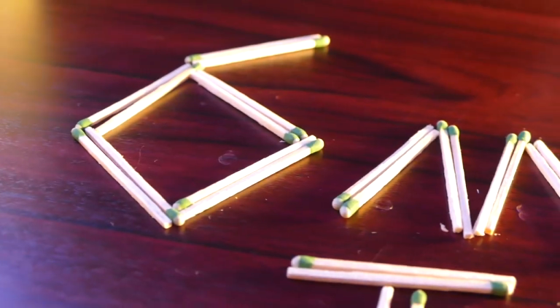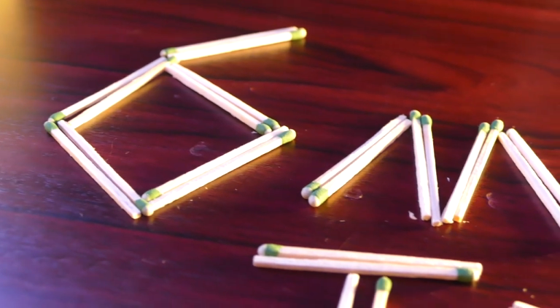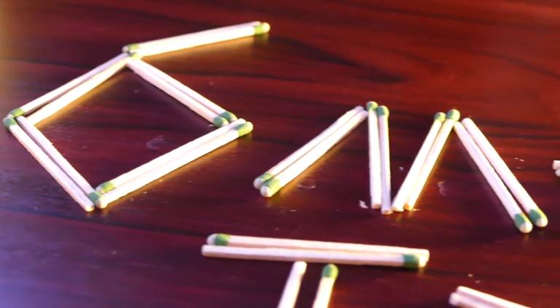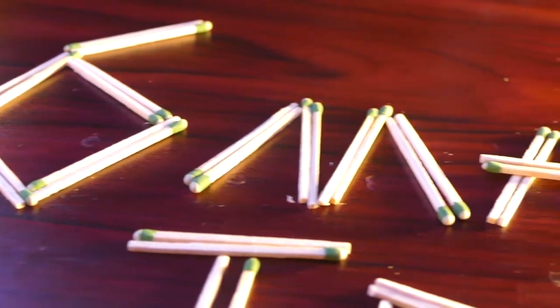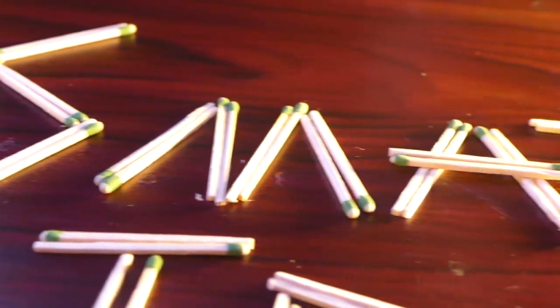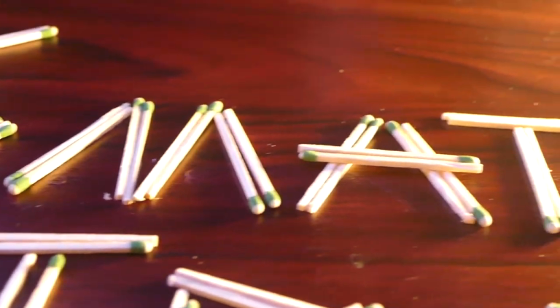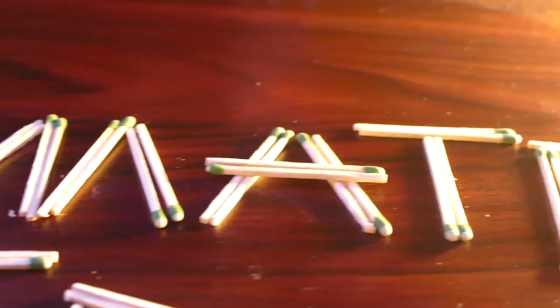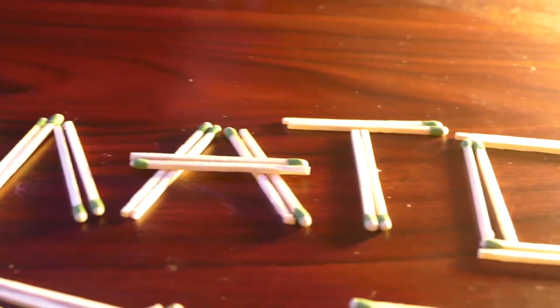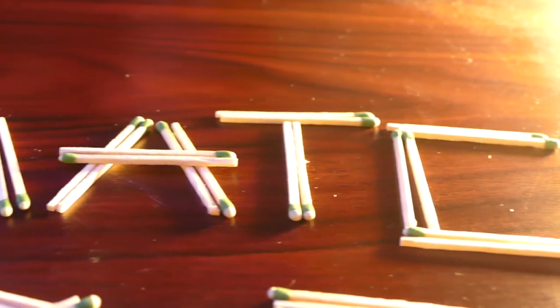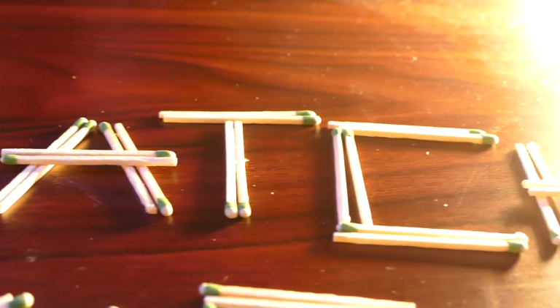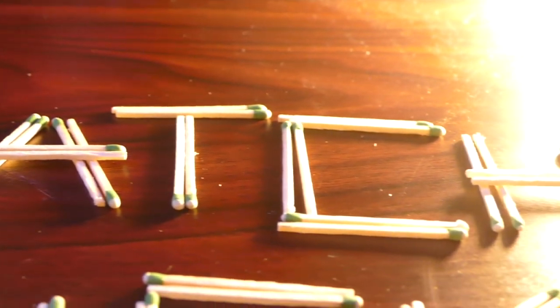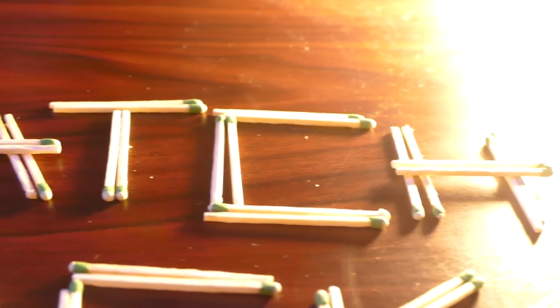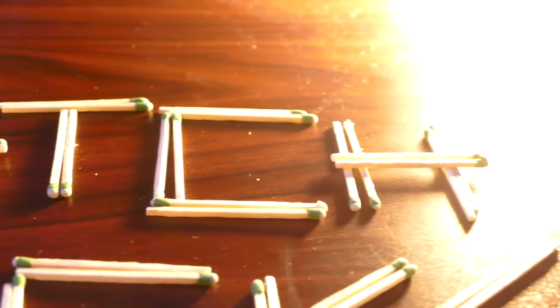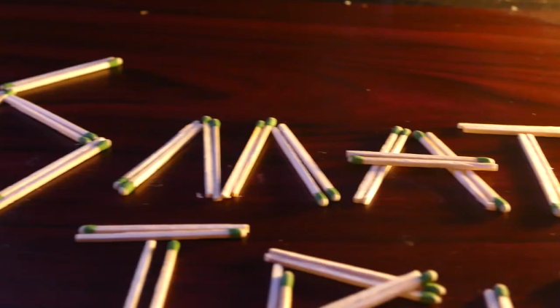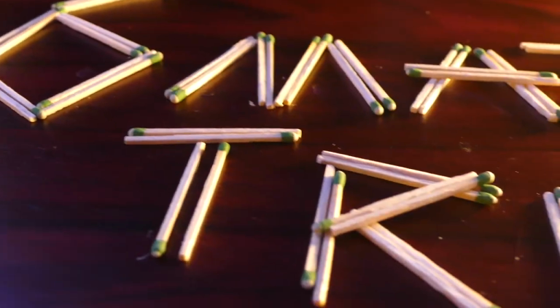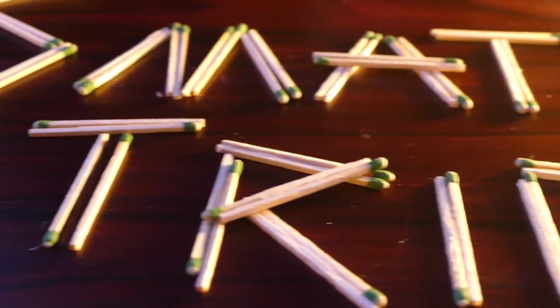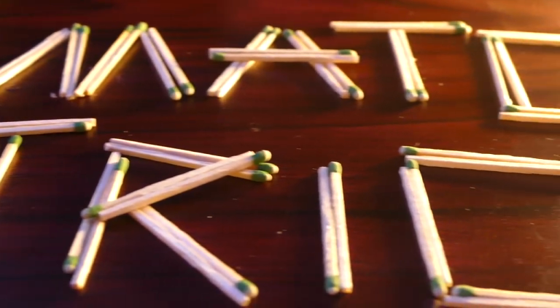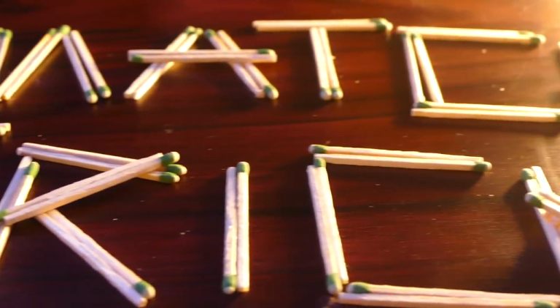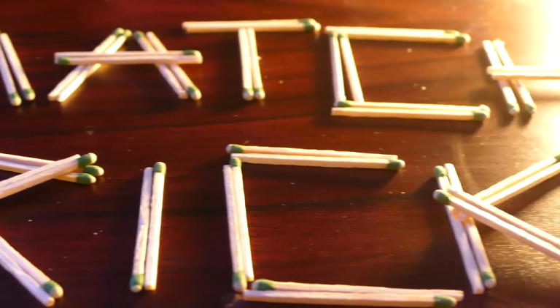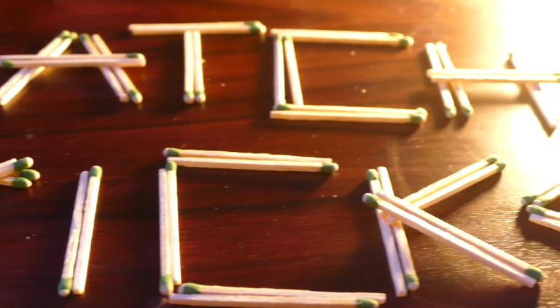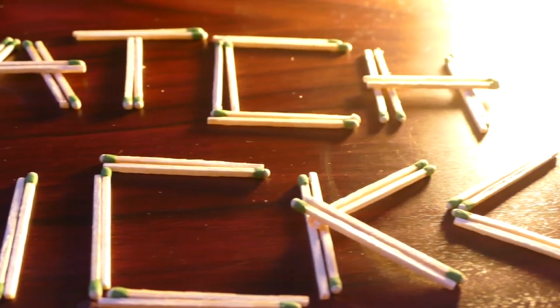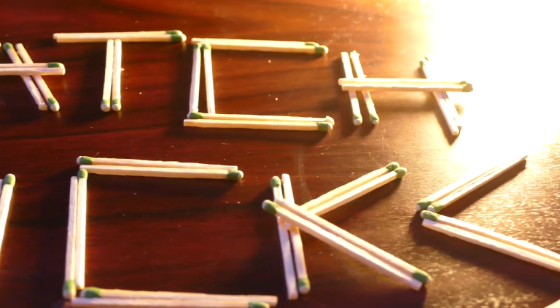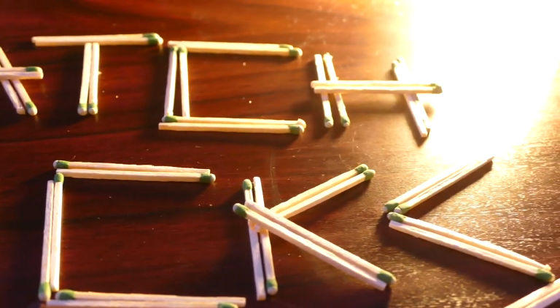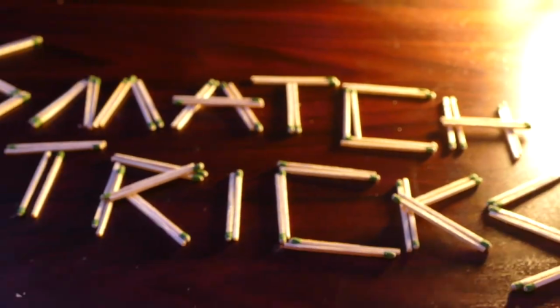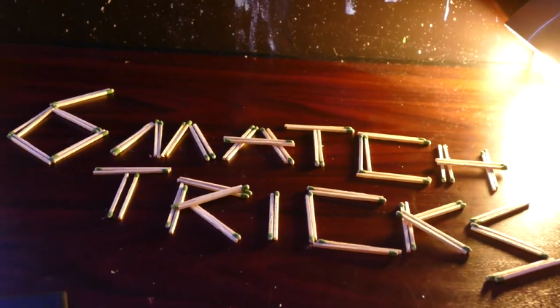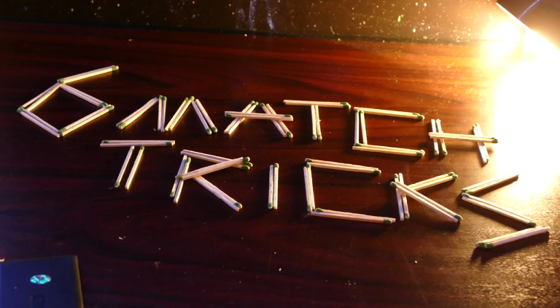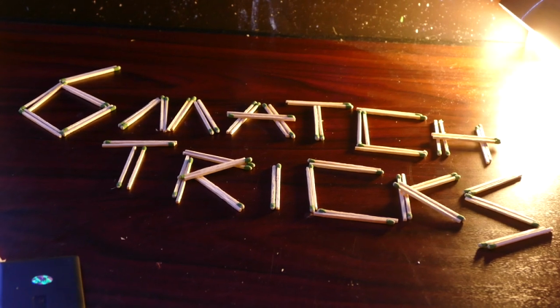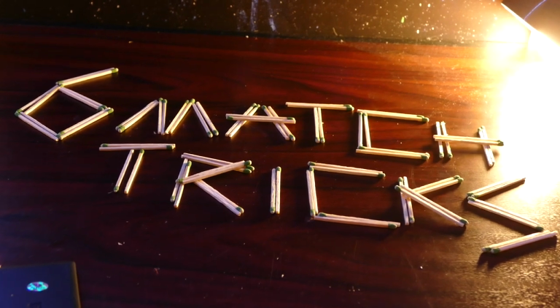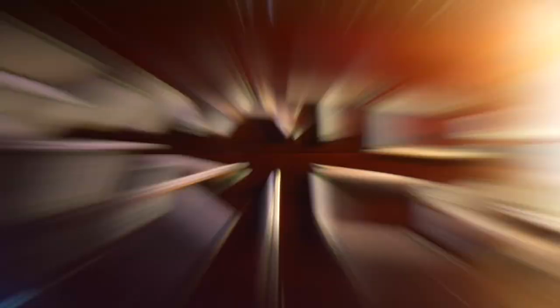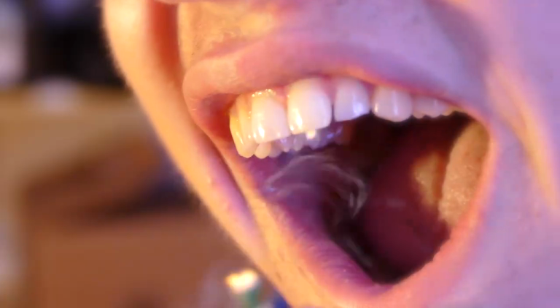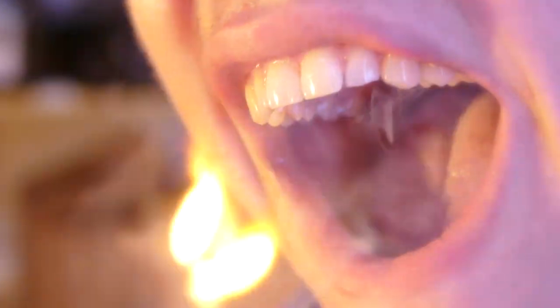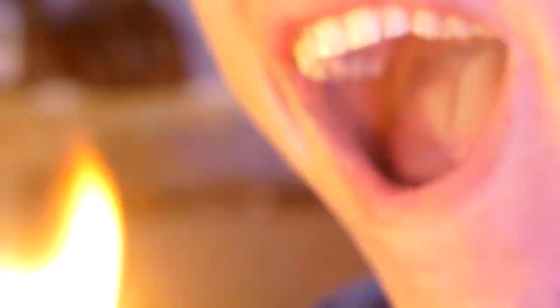Anyway guys, there you go — six super cool tricks to do with matches. If you did like this video, don't forget to give it a like and hit that subscribe button to be notified when I upload new videos just like this. If you have any suggestions for cool projects I could do, I'll leave them in the description.